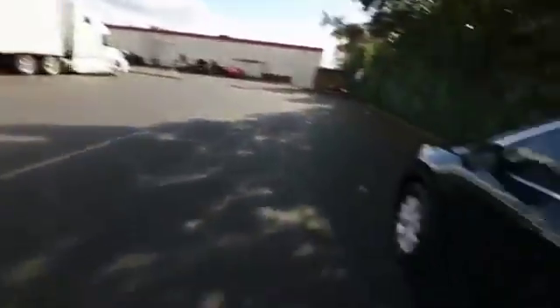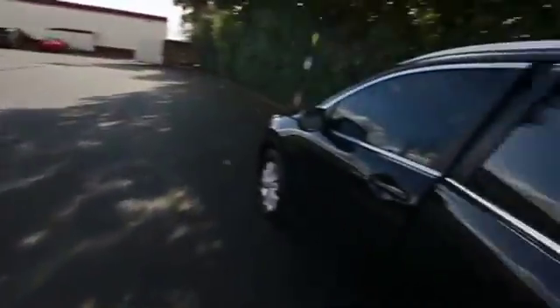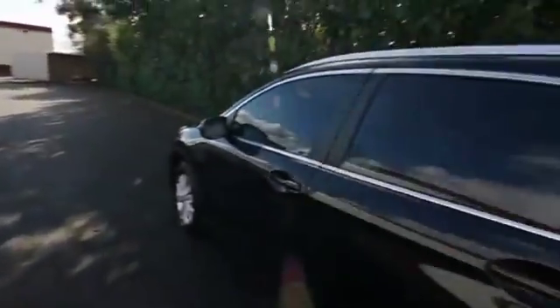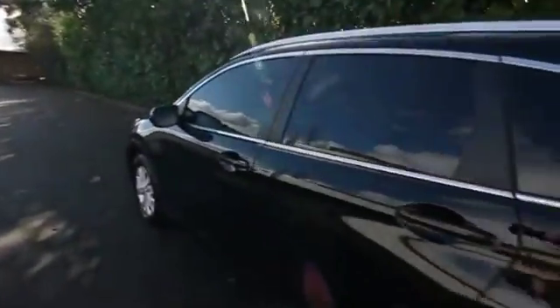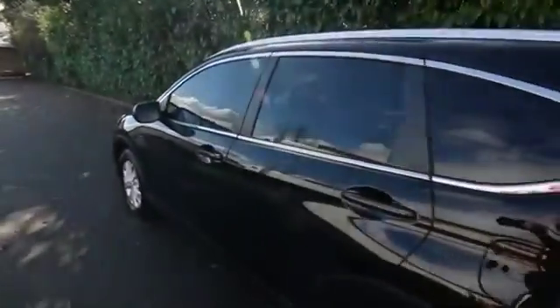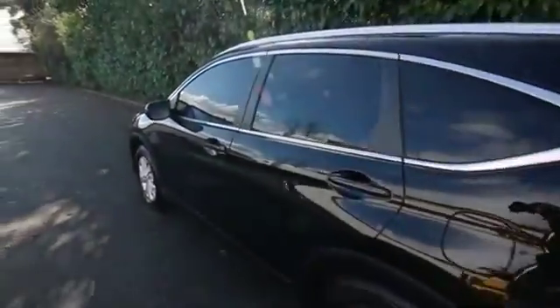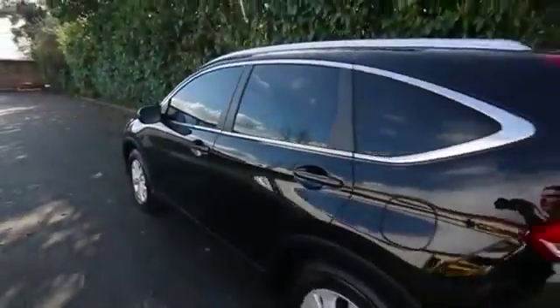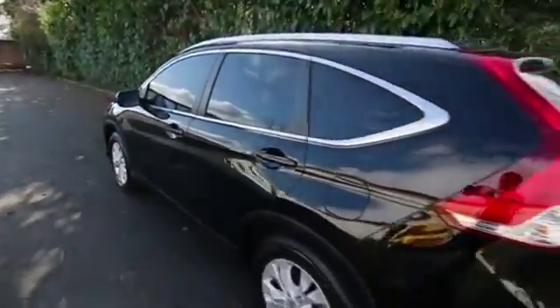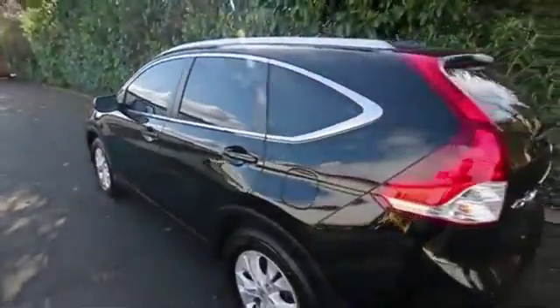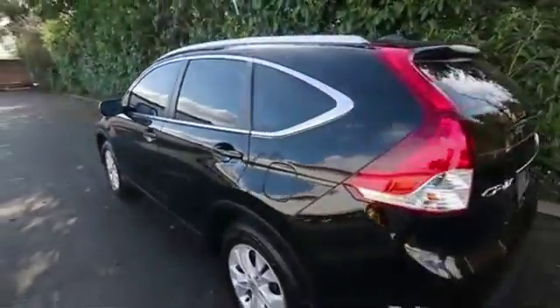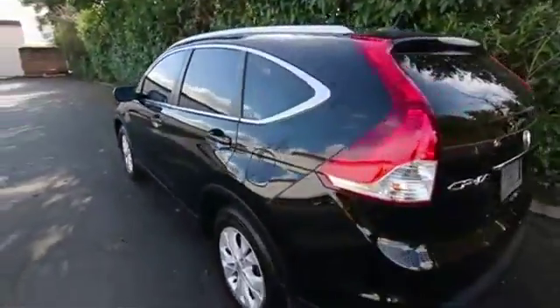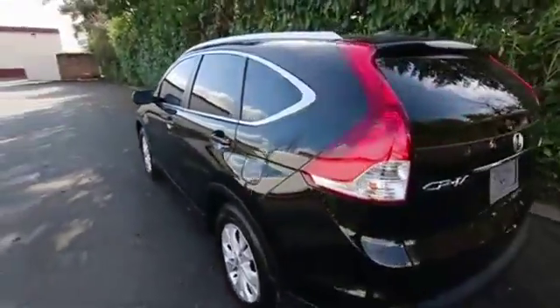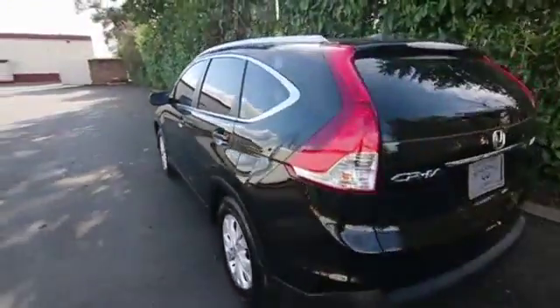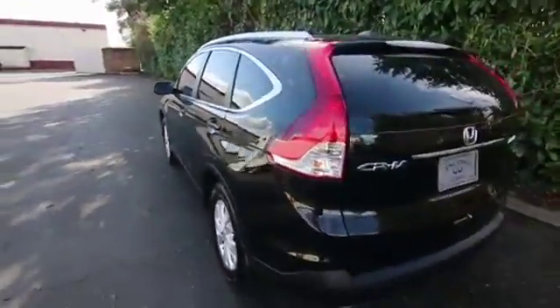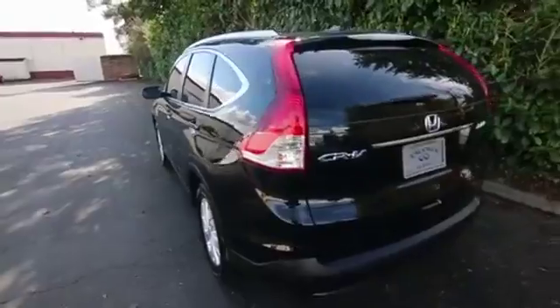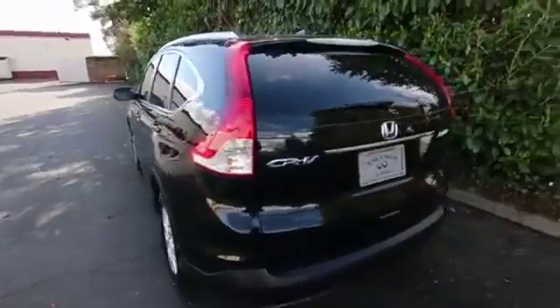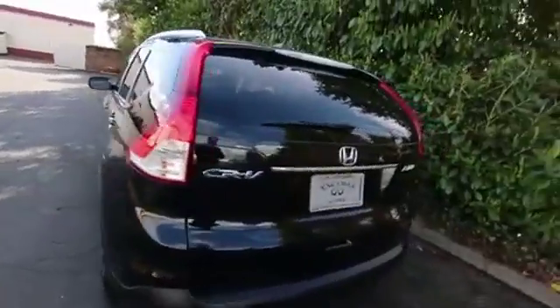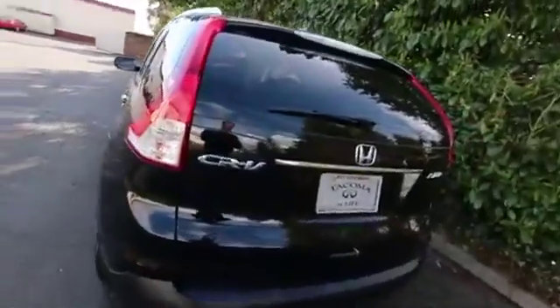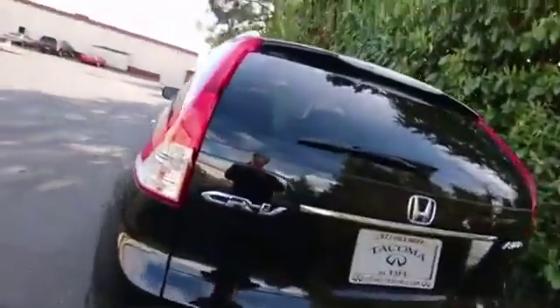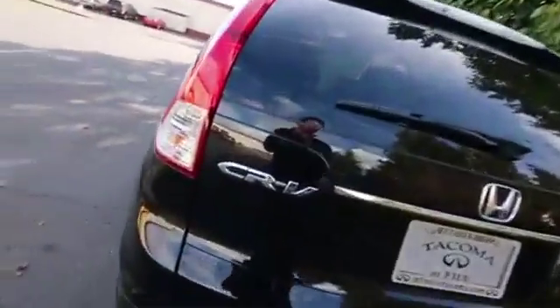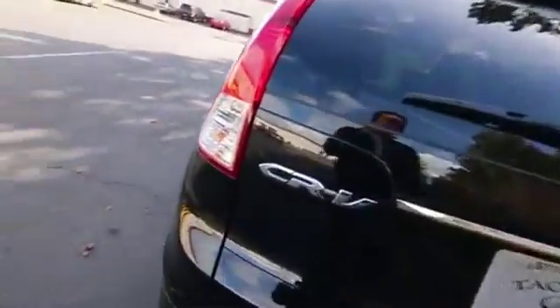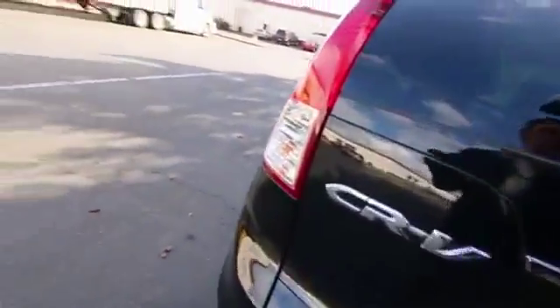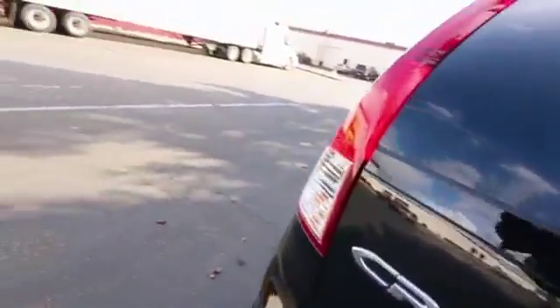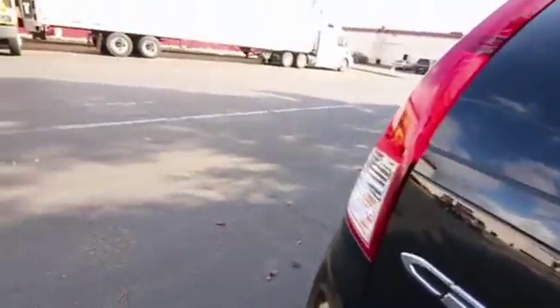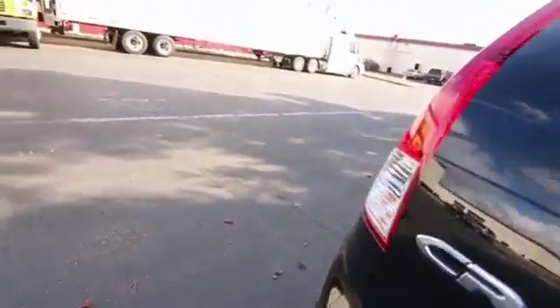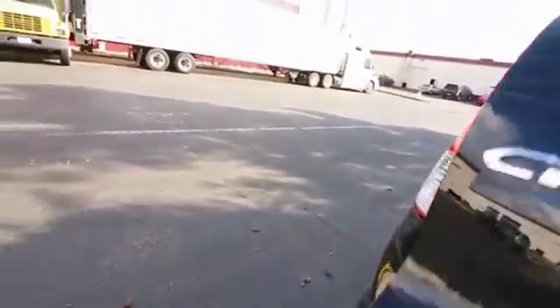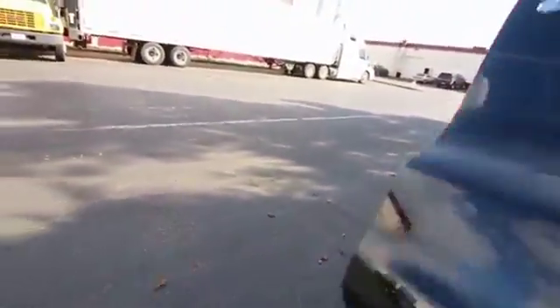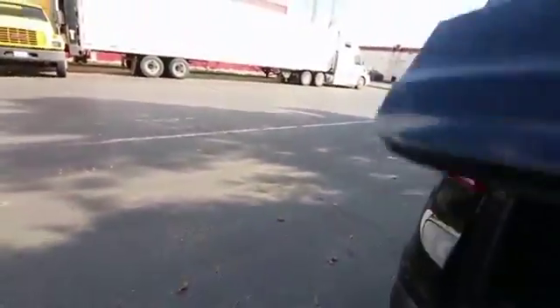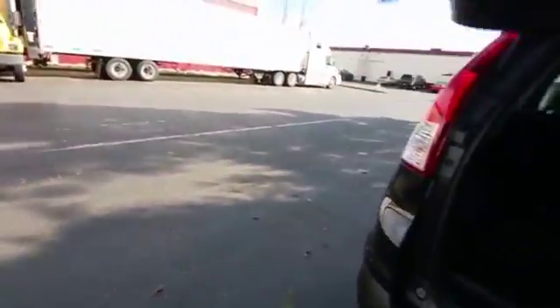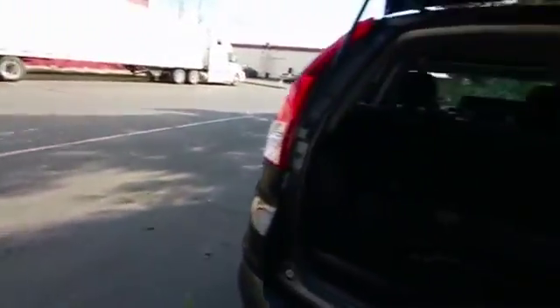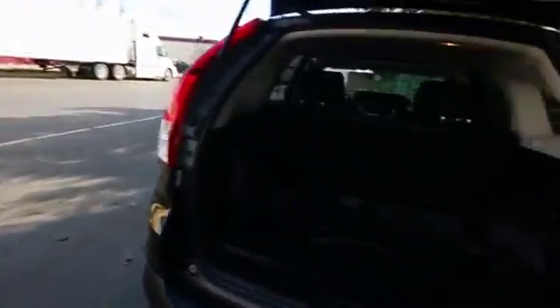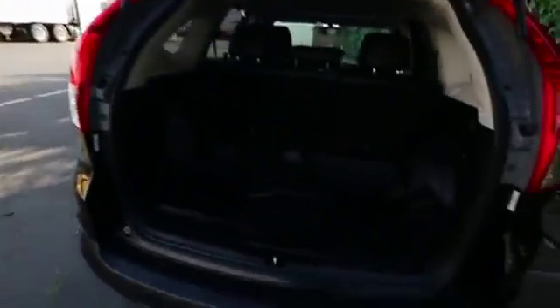This is an all-wheel drive model, so it does great in the wet slippery weather we have in the Pacific Northwest. And if you do venture into the snow, it also does pretty well there too.